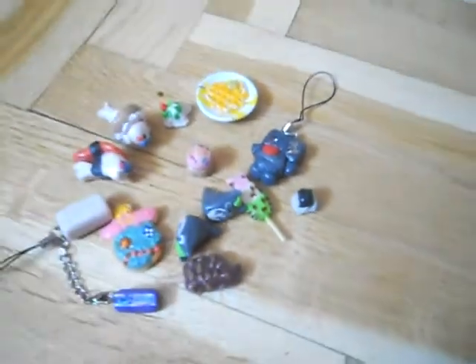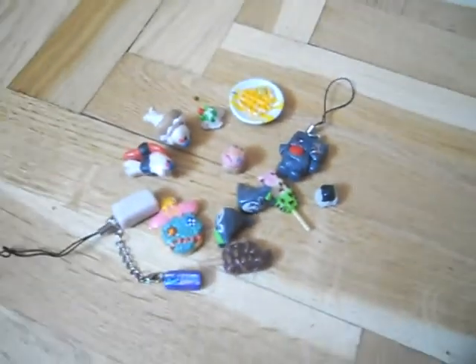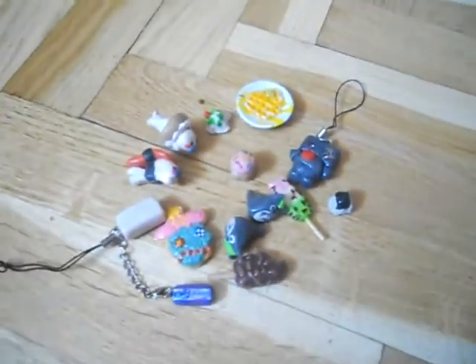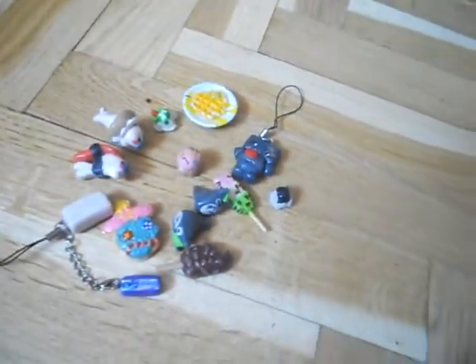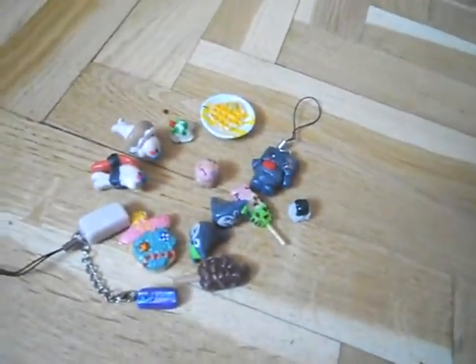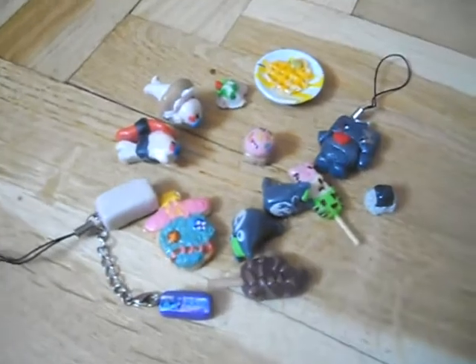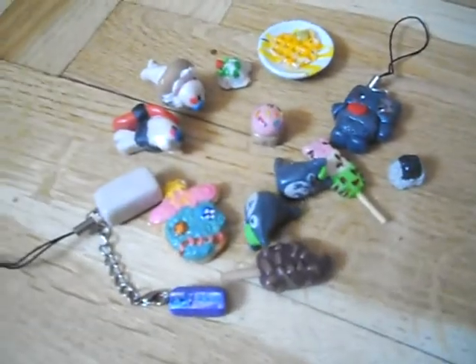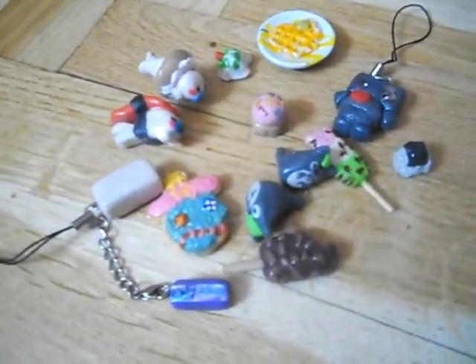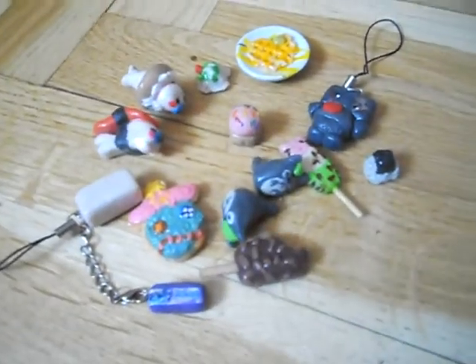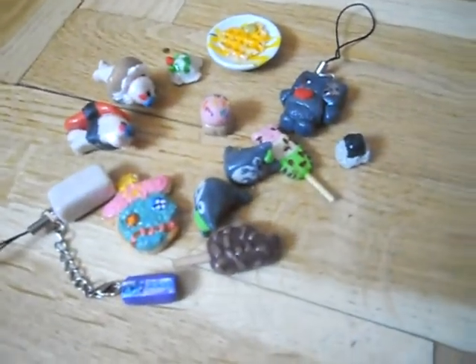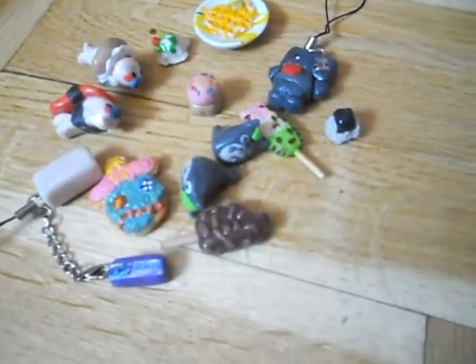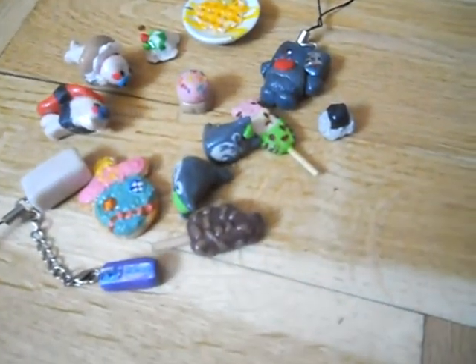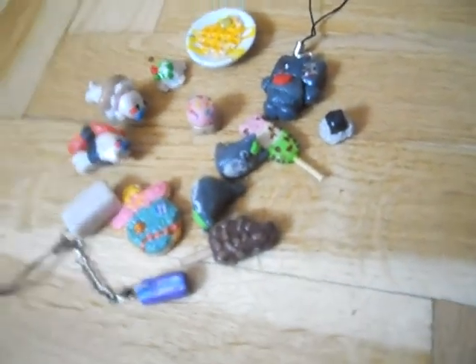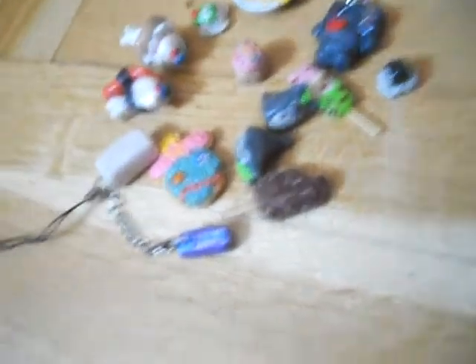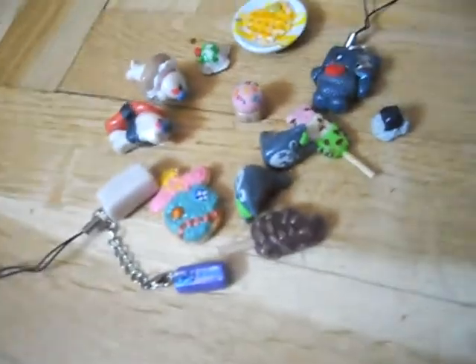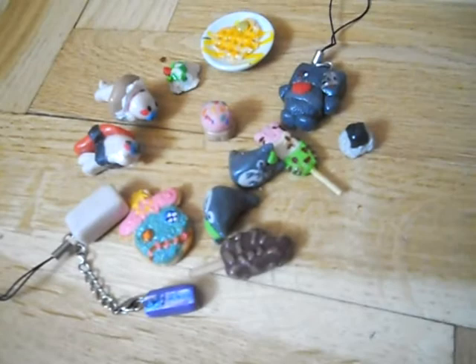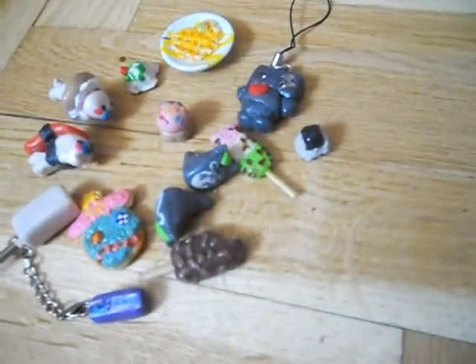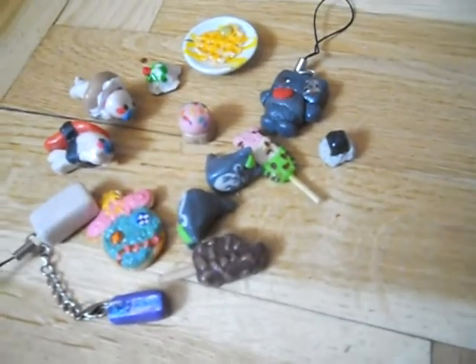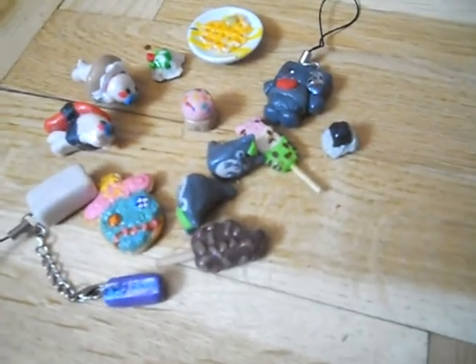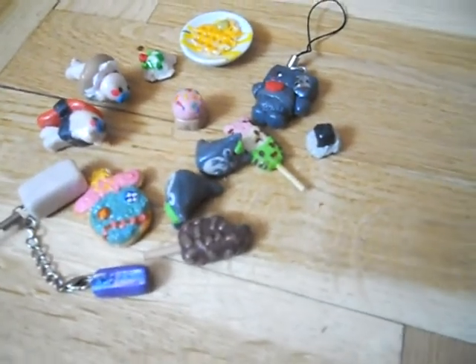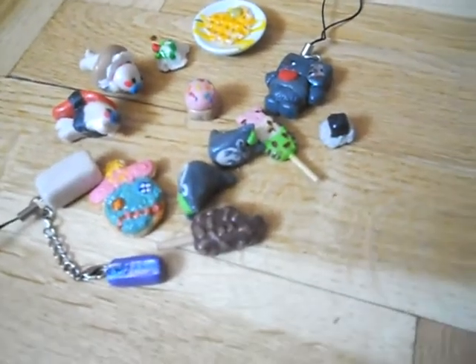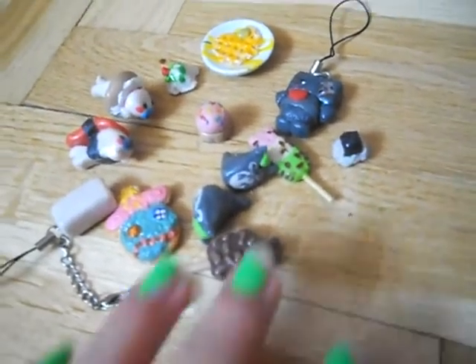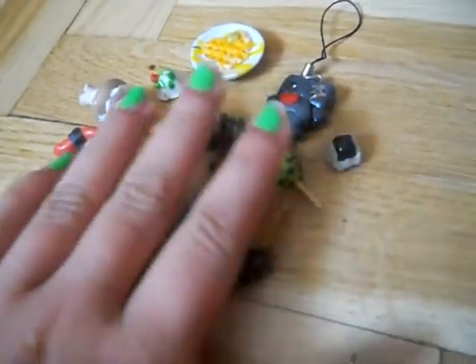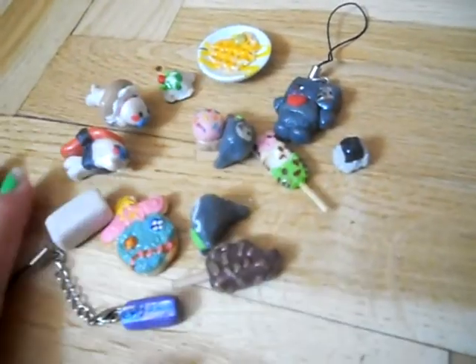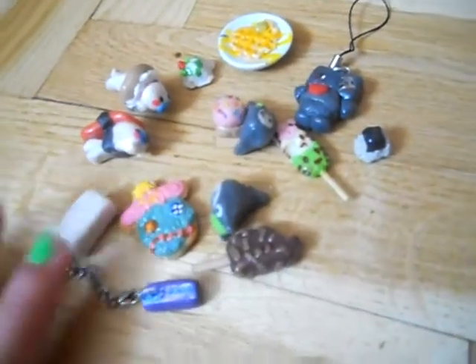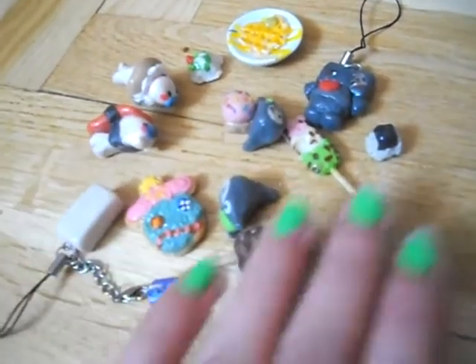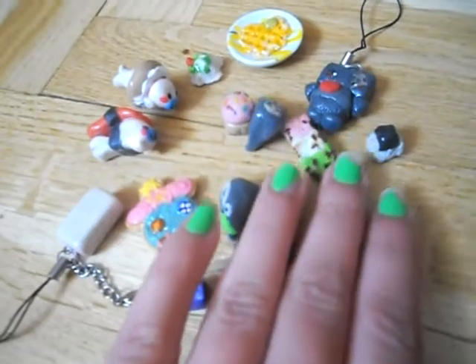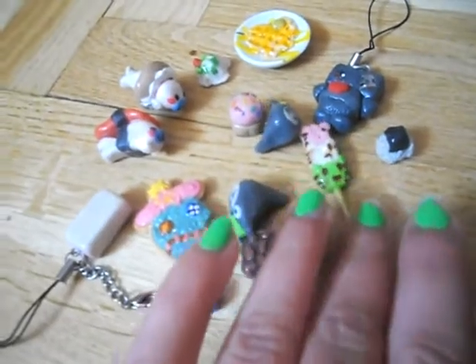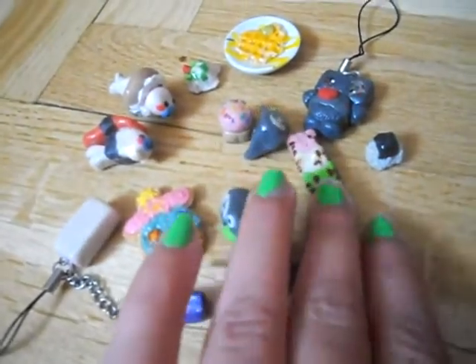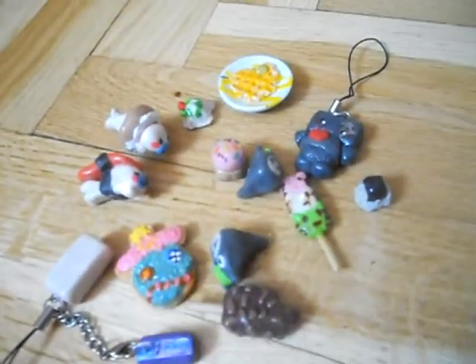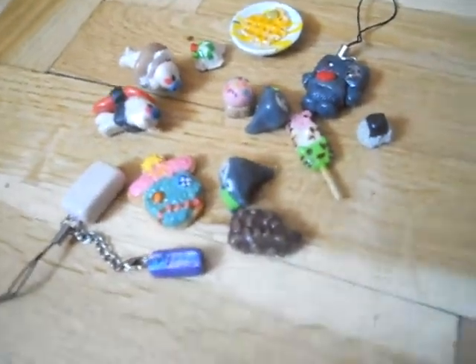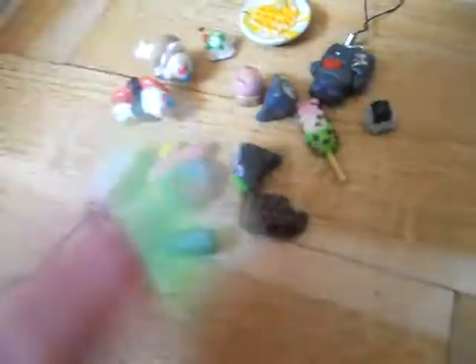So there is my first charm update! Let me know if you'd like to see a tutorial of any of these charms. Hope you like it — bye!